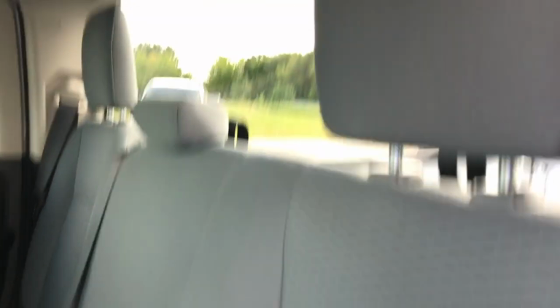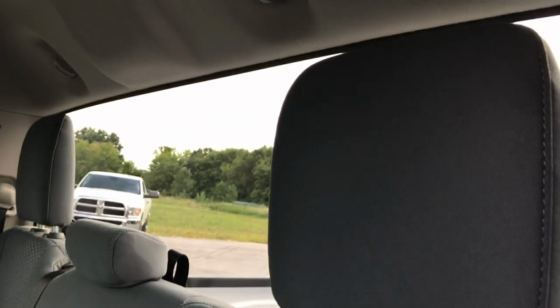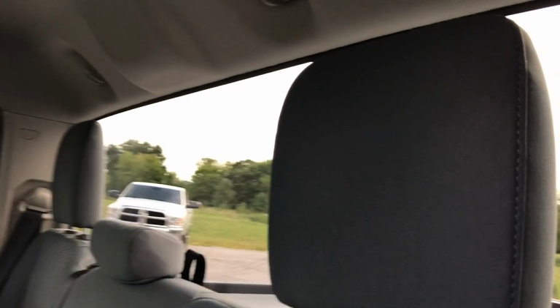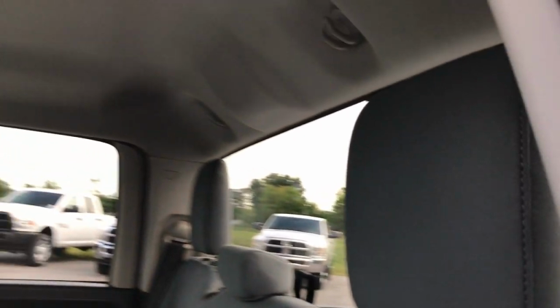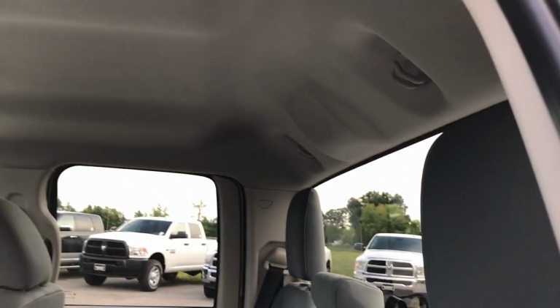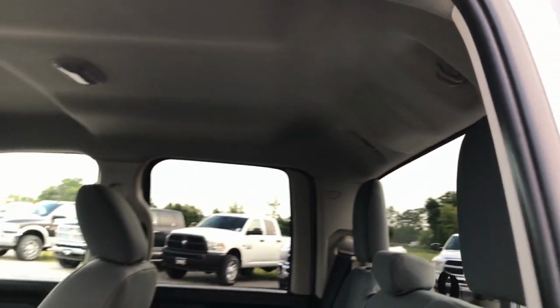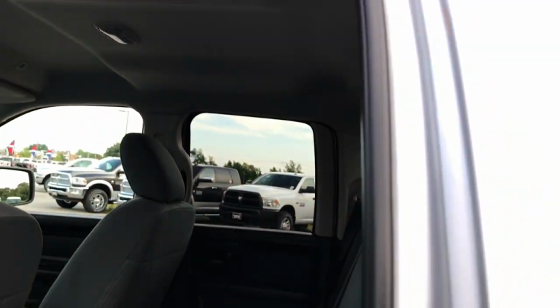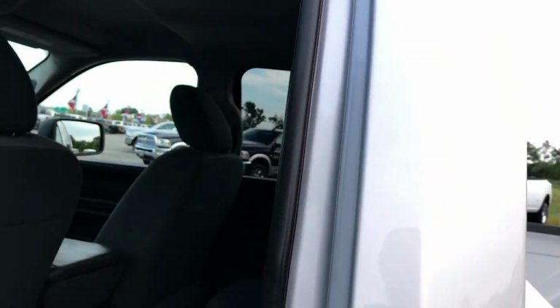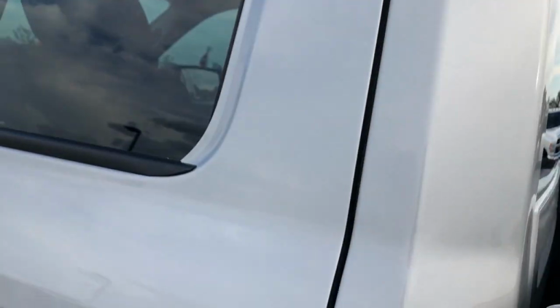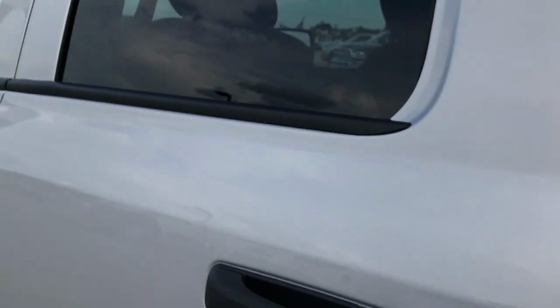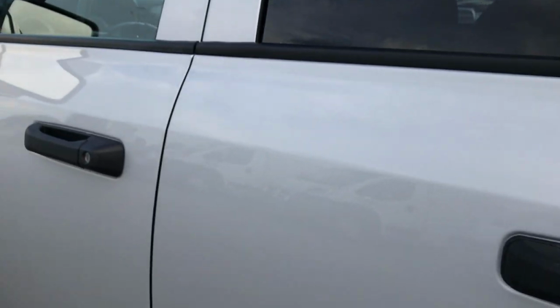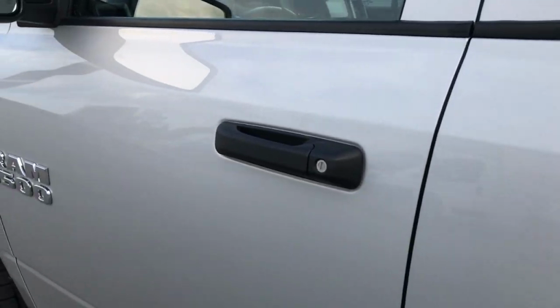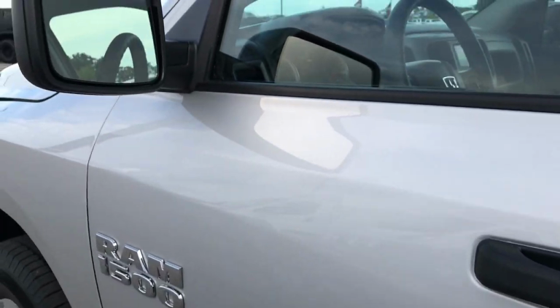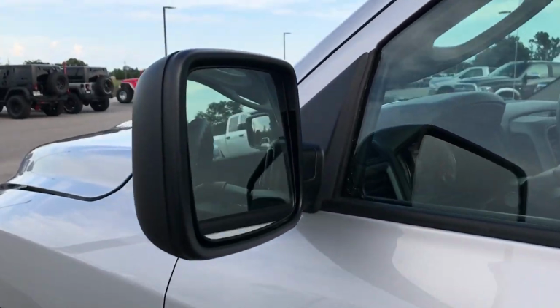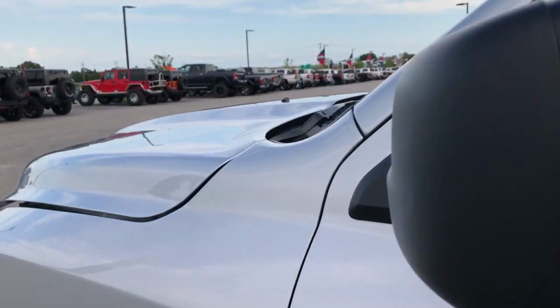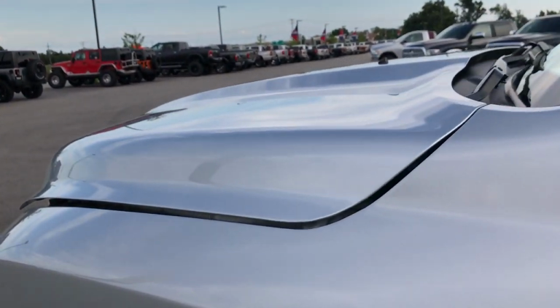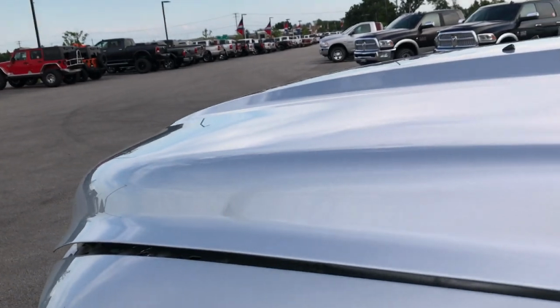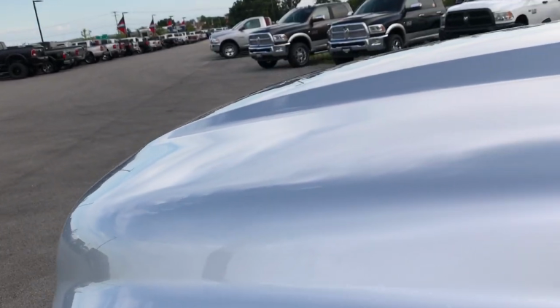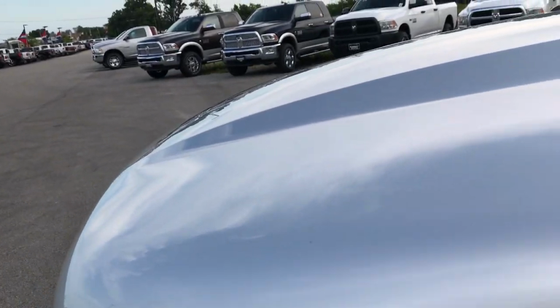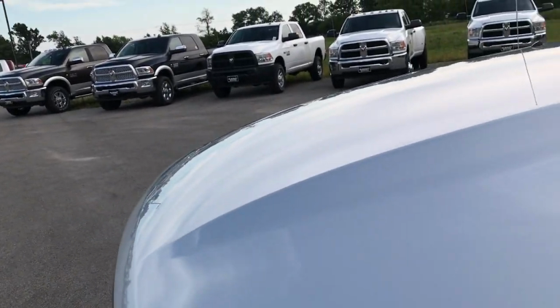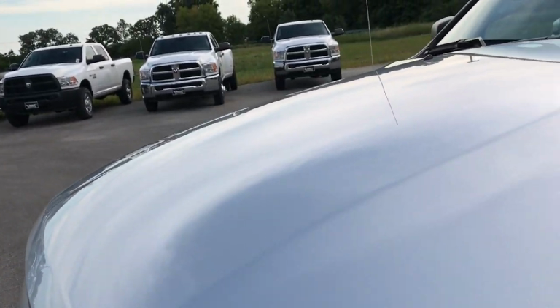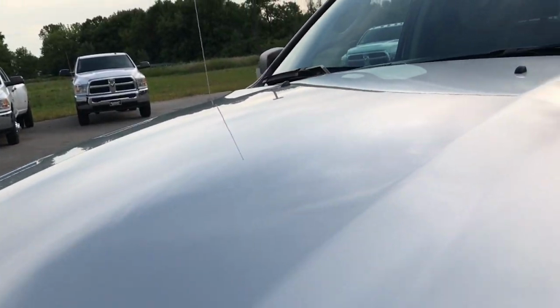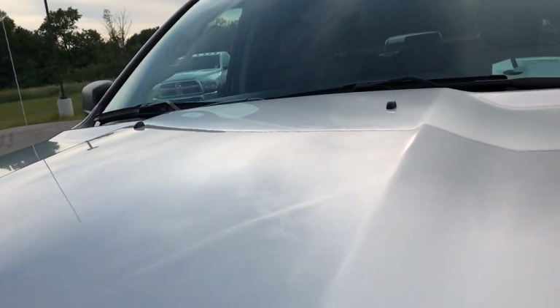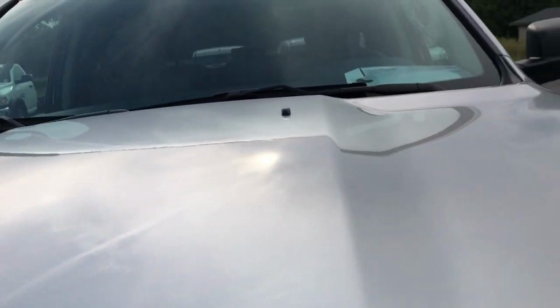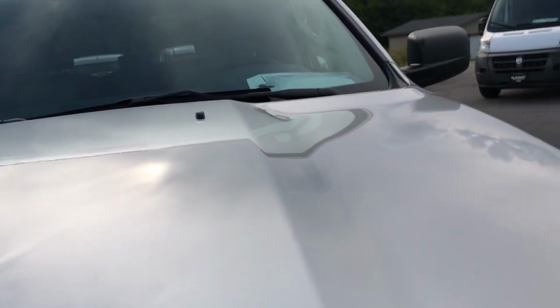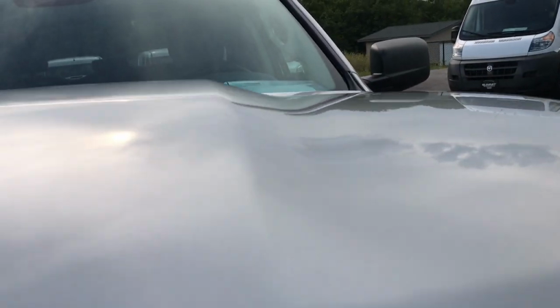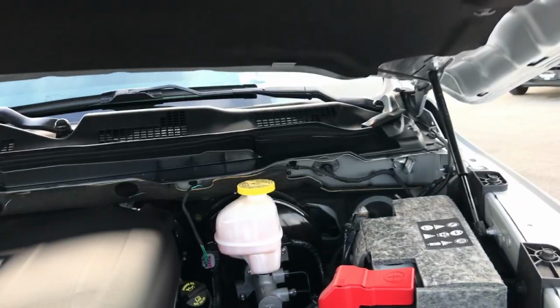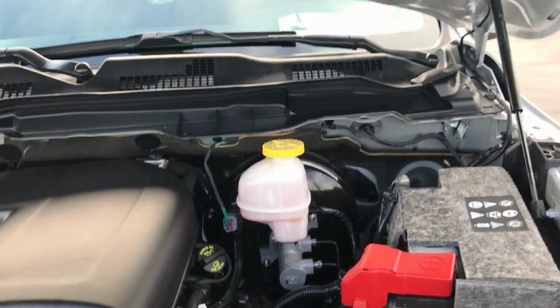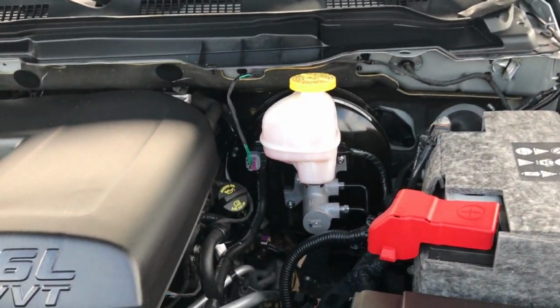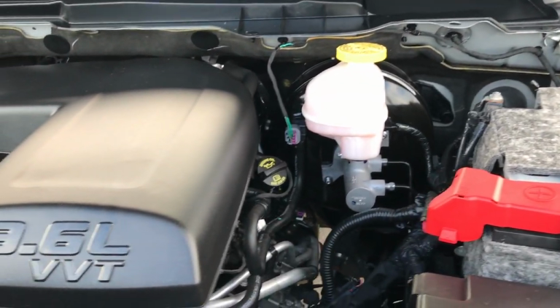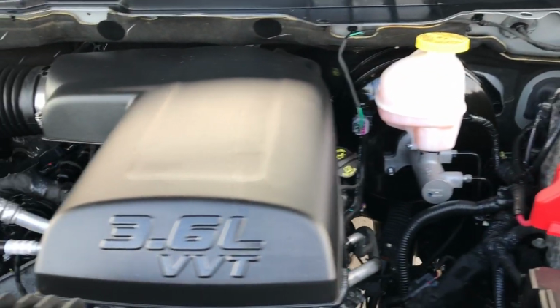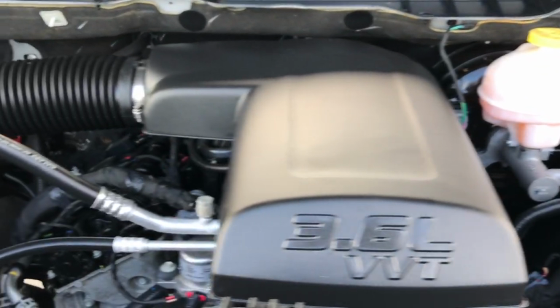Fixed glass rear window. Just a very, very clean truck all the way around — heated power mirrors, clean history, no accidents, bought locally, always serviced here. Just a really nice truck overall.